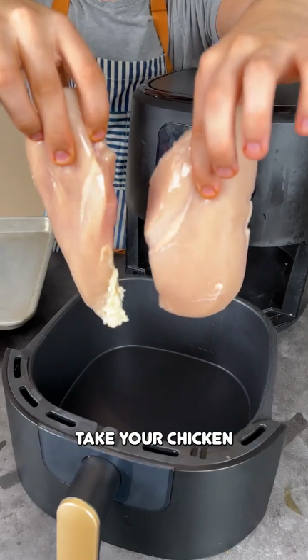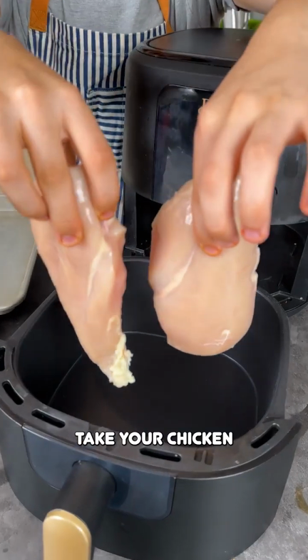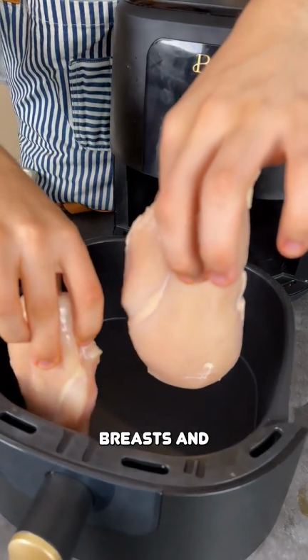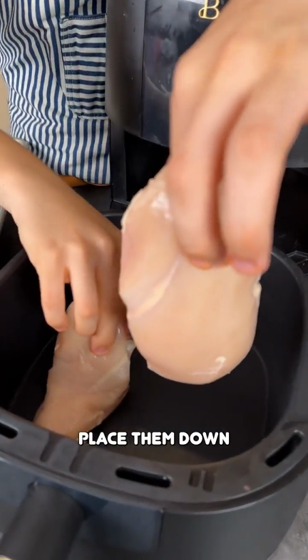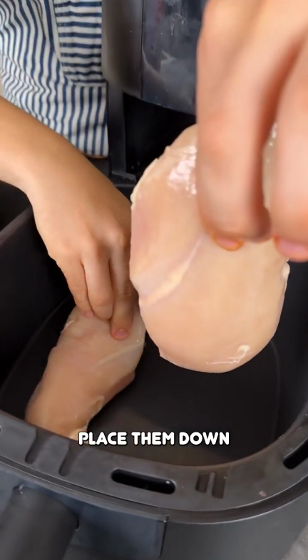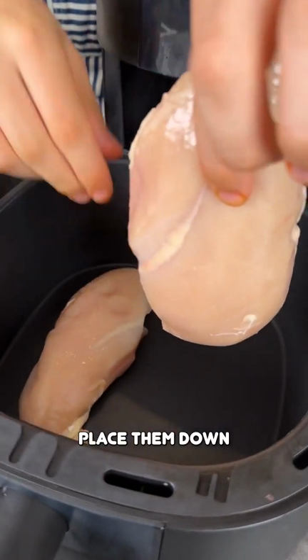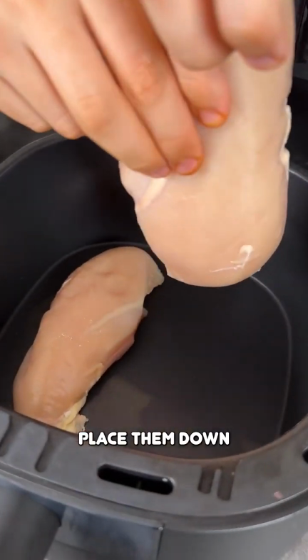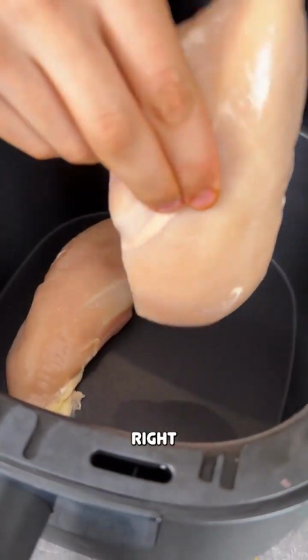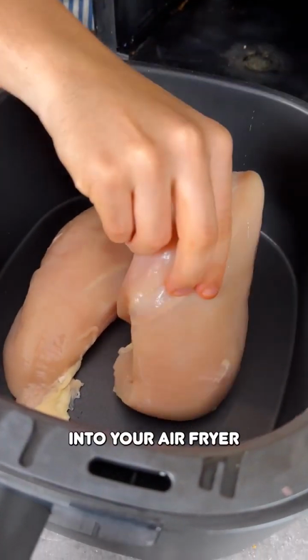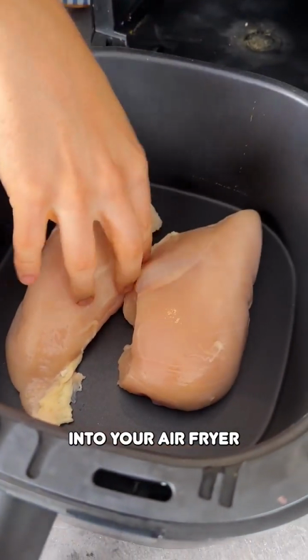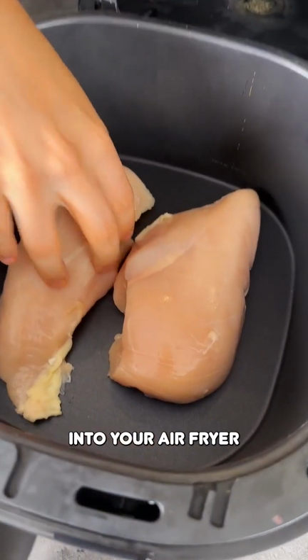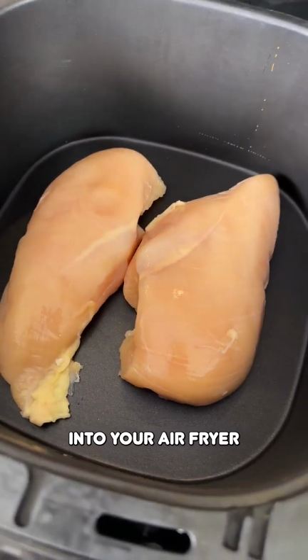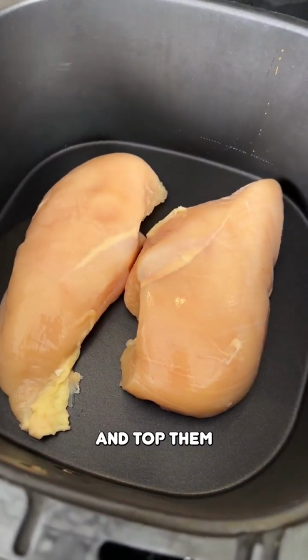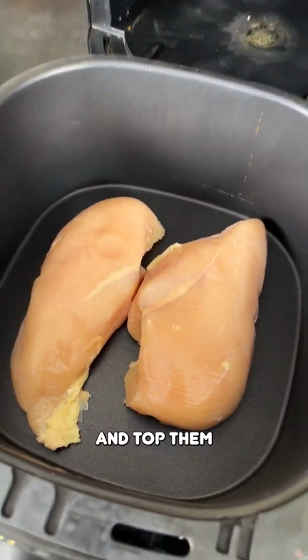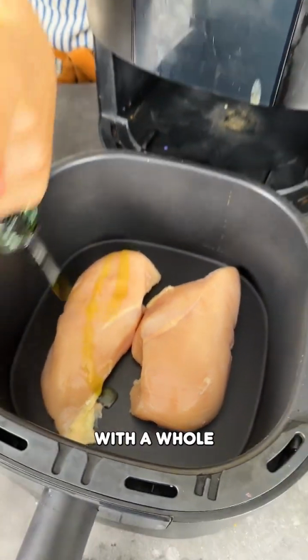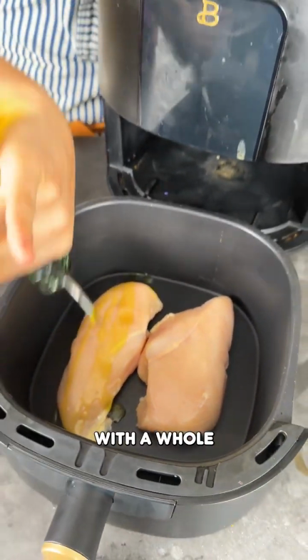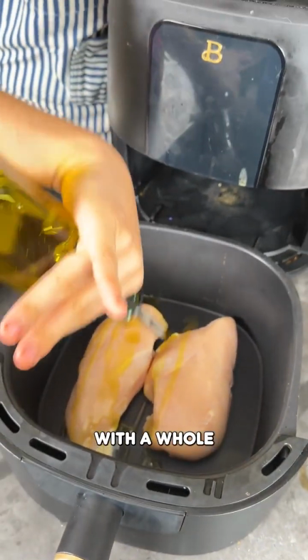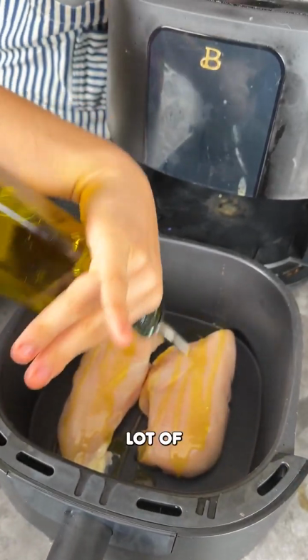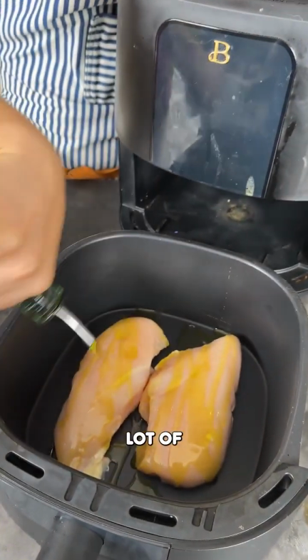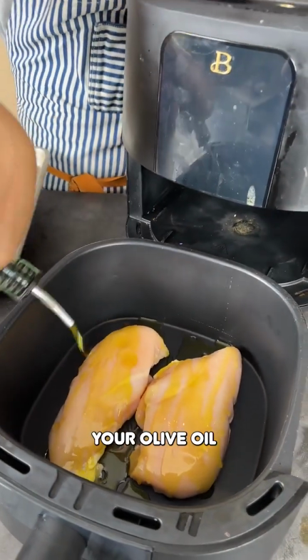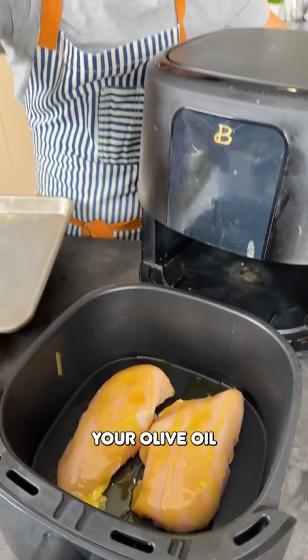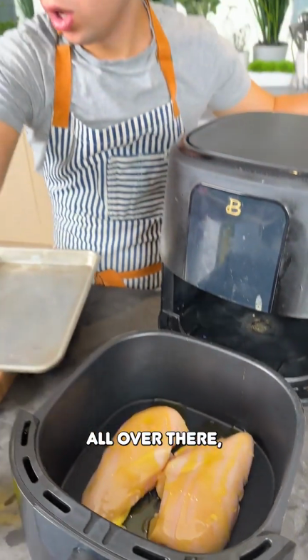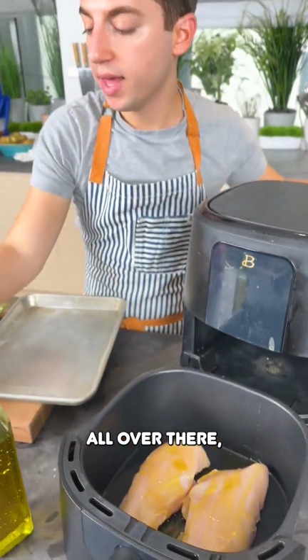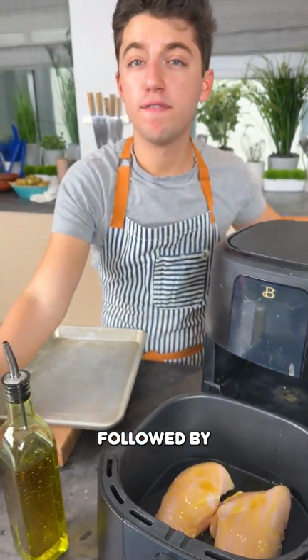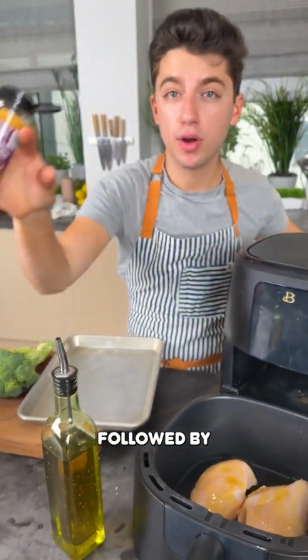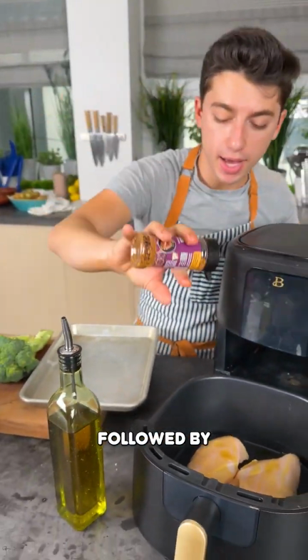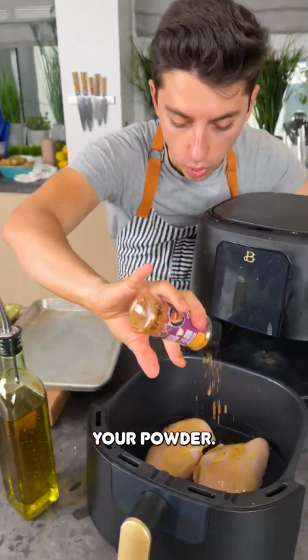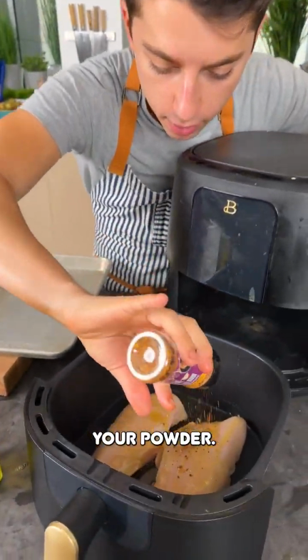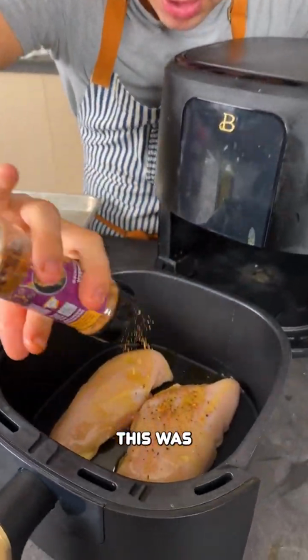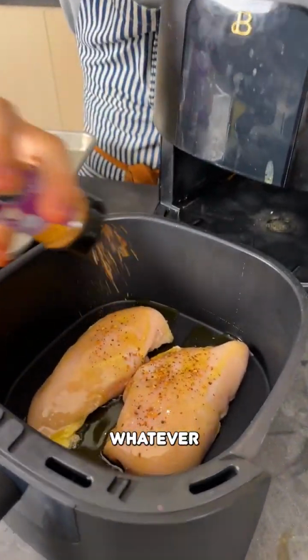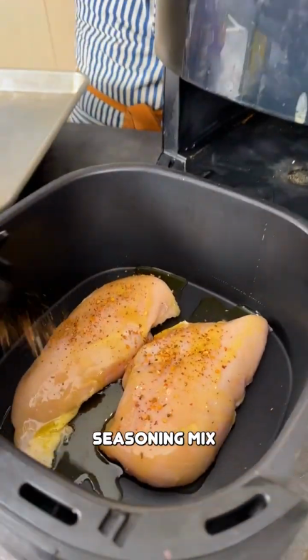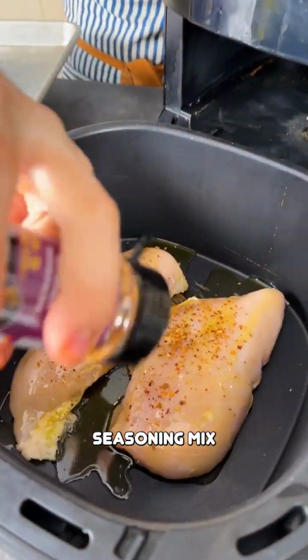Place your chicken breasts down right into your air fryer and top them with a whole lot of olive oil all over there, followed by your seasoning powder. We're just going to do whatever seasoning mix you would like.